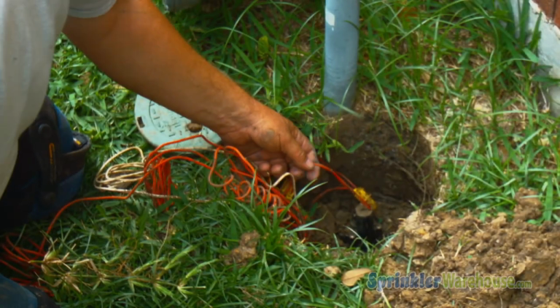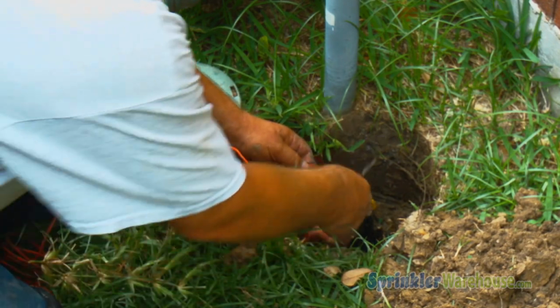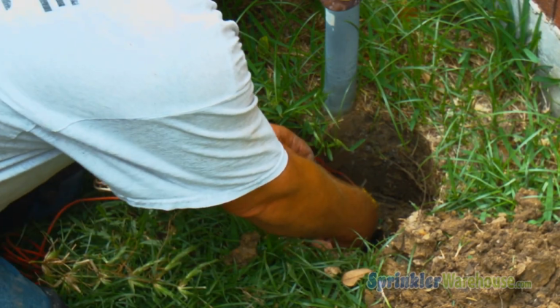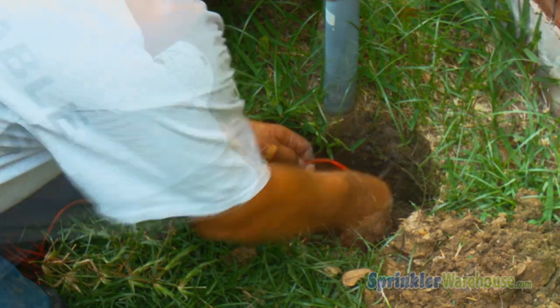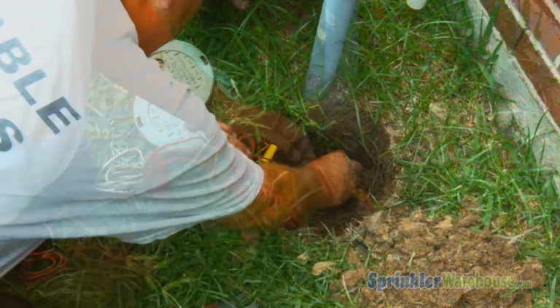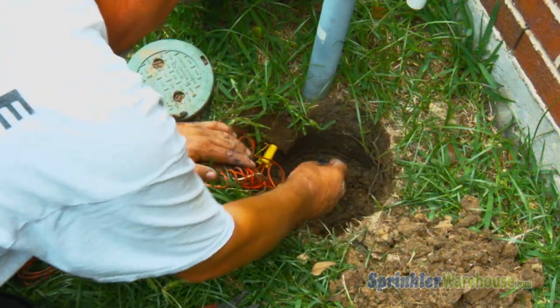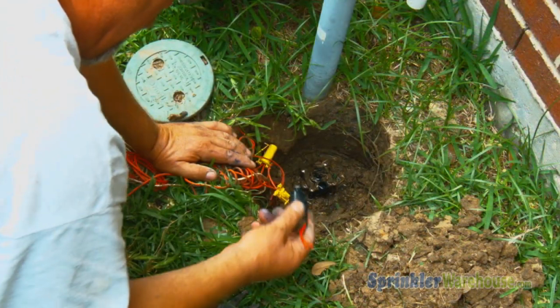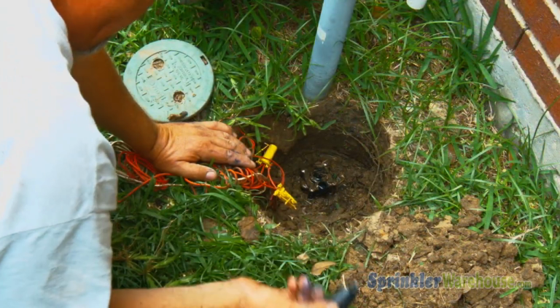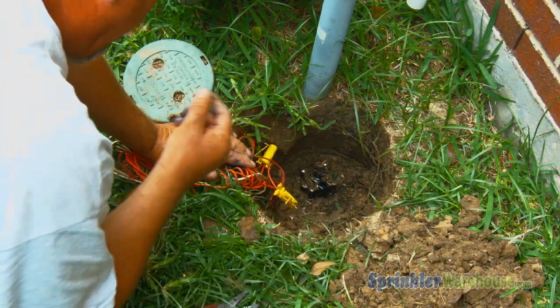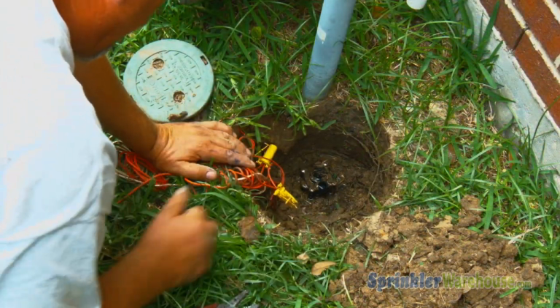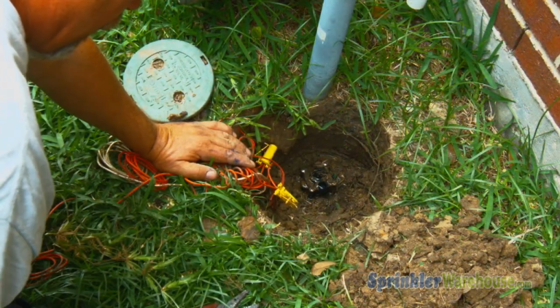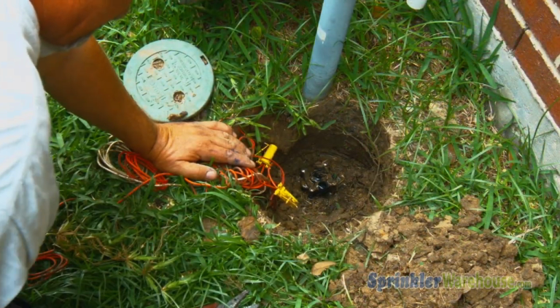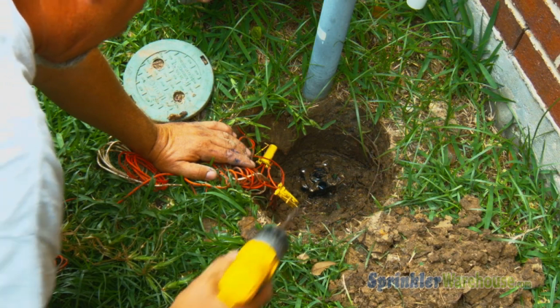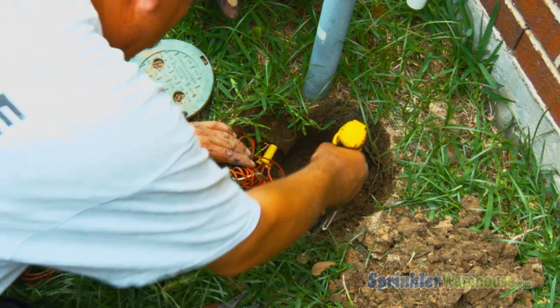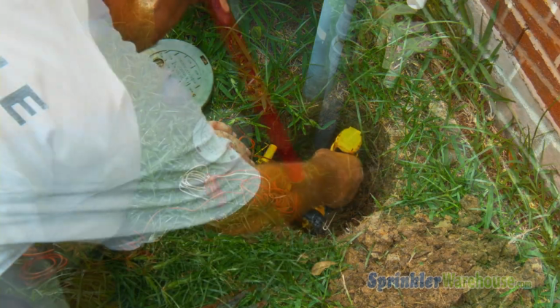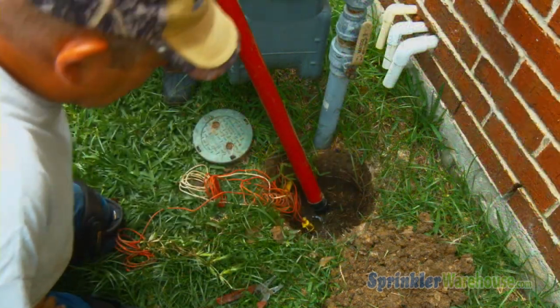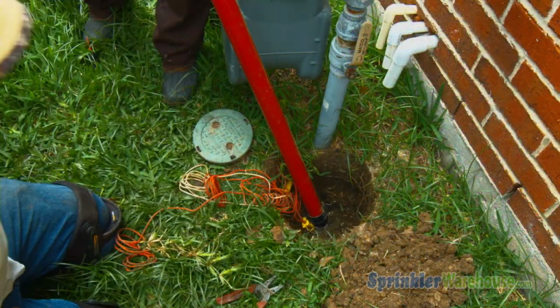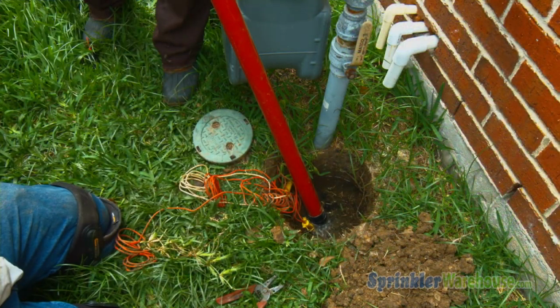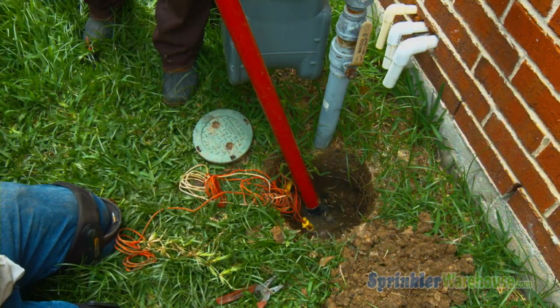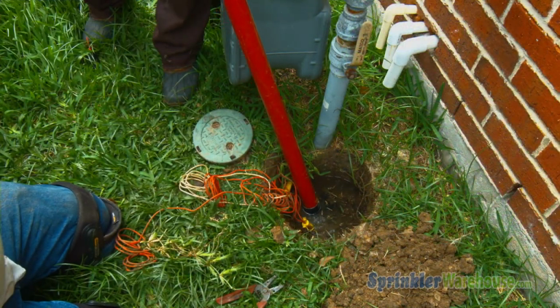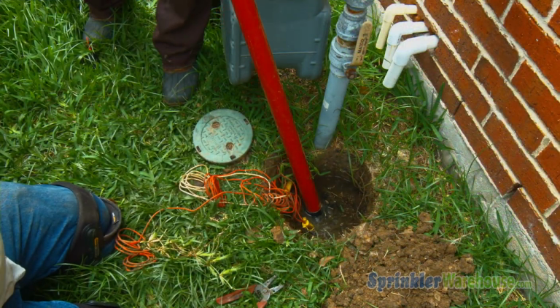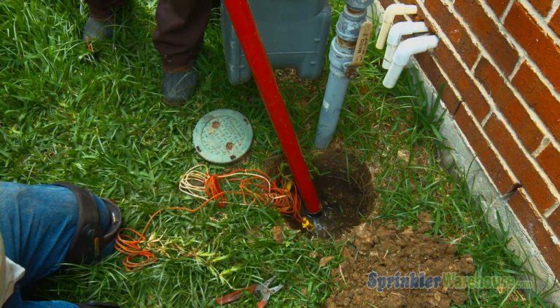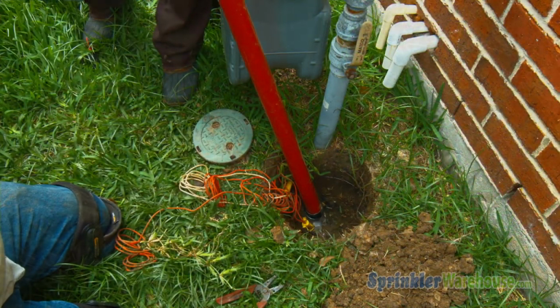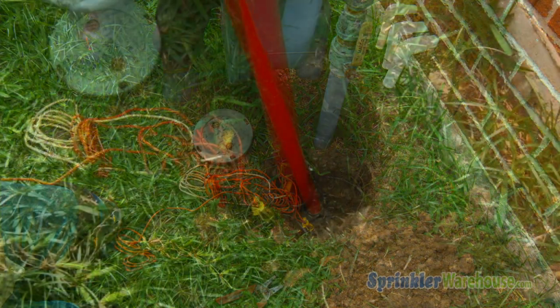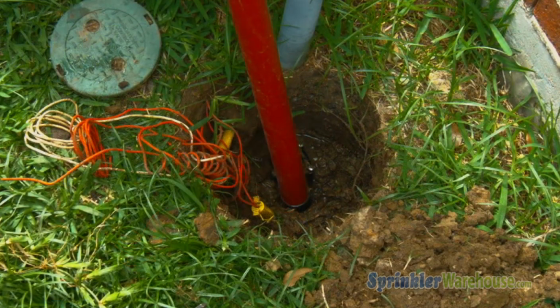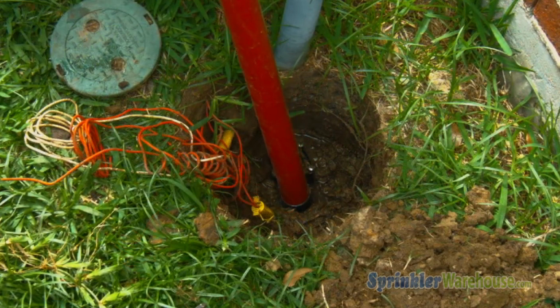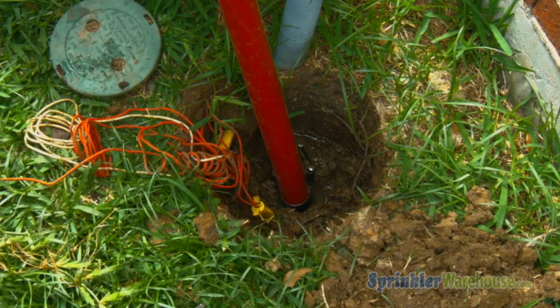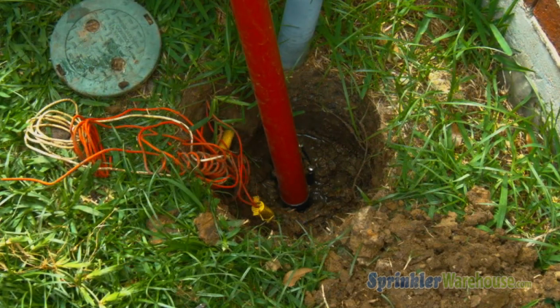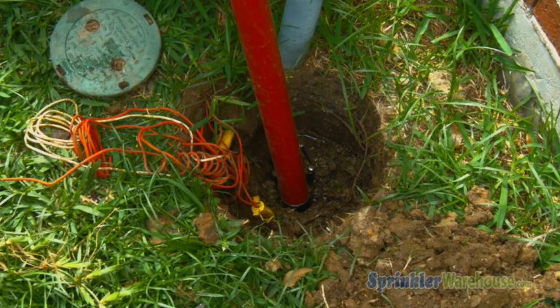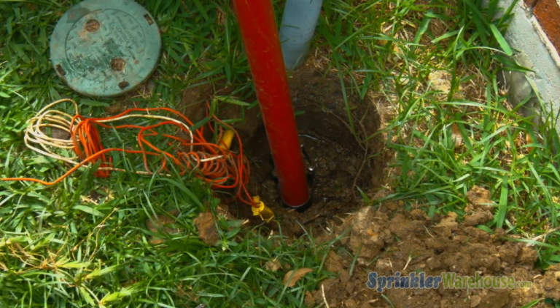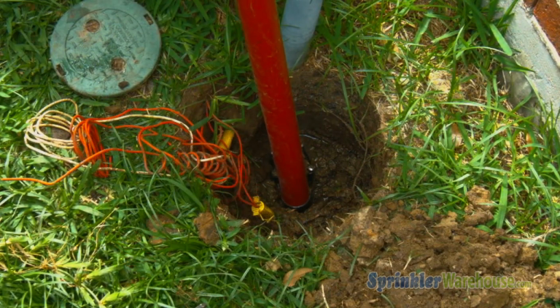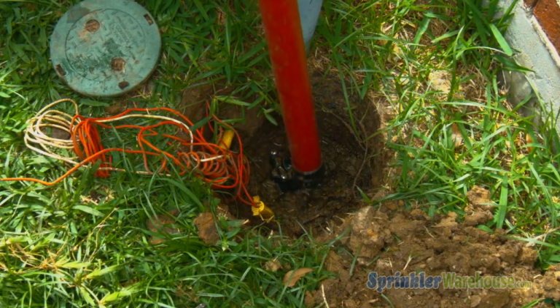Cut the wires going to the solenoid and unscrew the solenoid from the valve. Water will seep out of the hole in the valve where you unscrewed the solenoid, and even more water from the pipes in the zone will drain out when removing the valve top. You'll need a siphon pump to pull water from the hole to keep working.